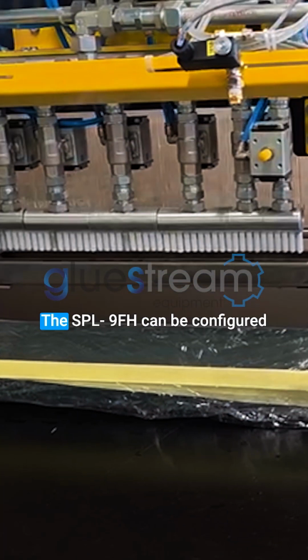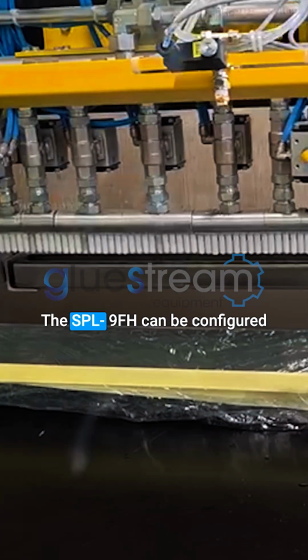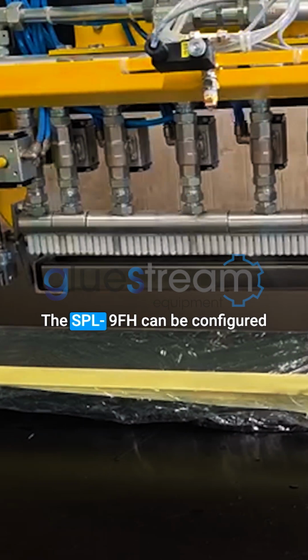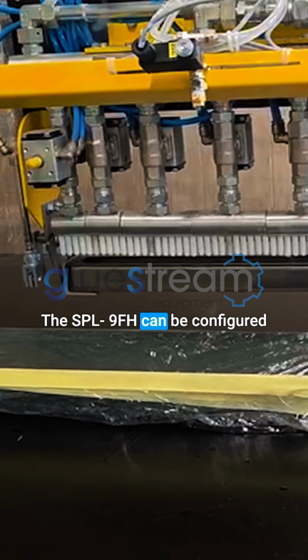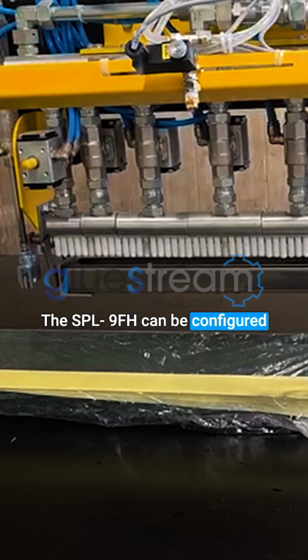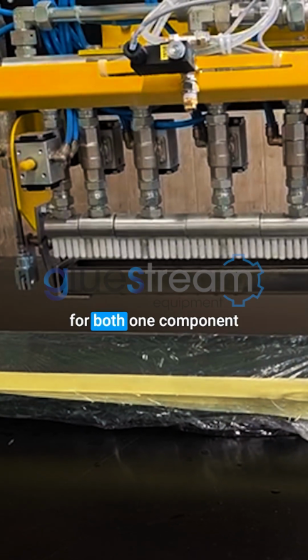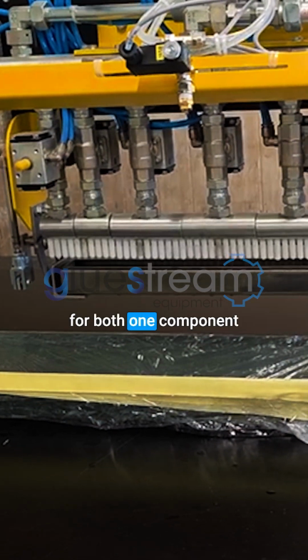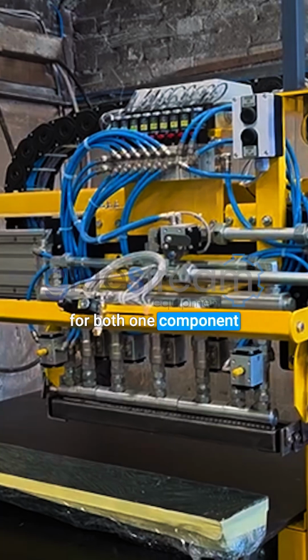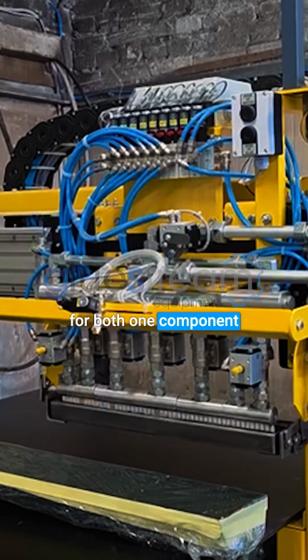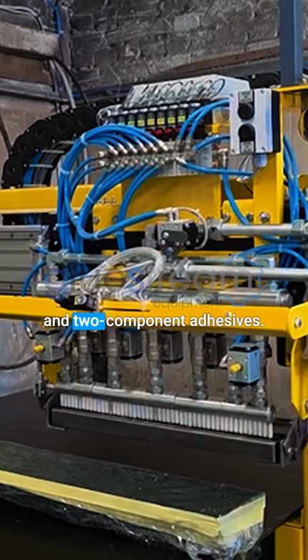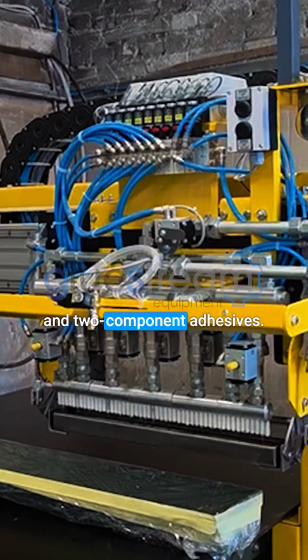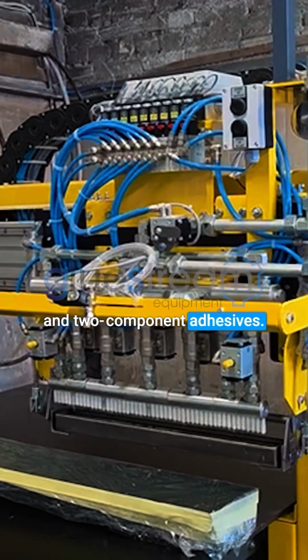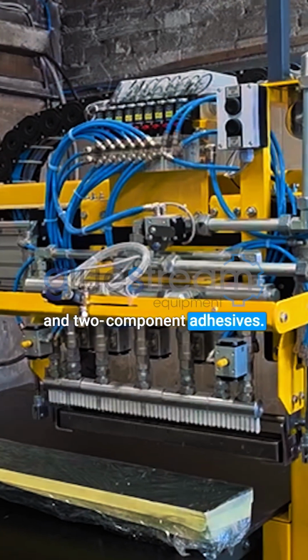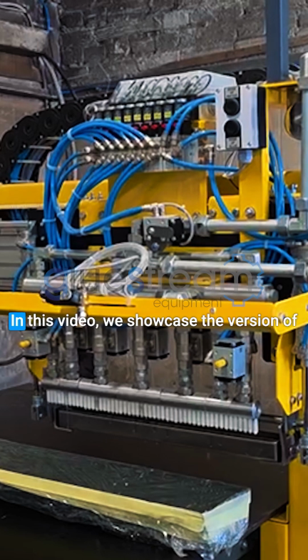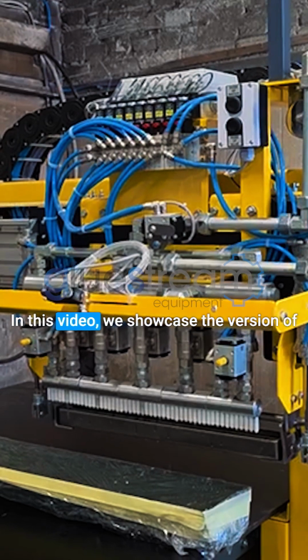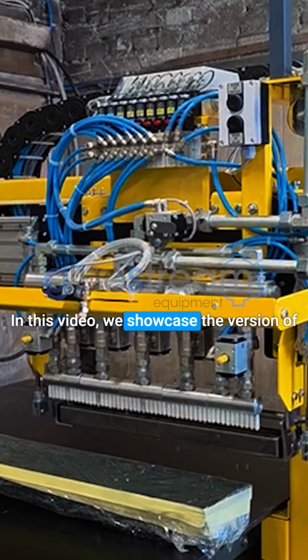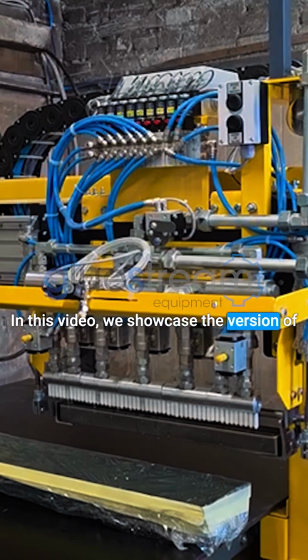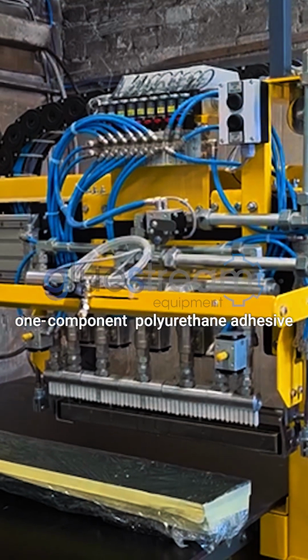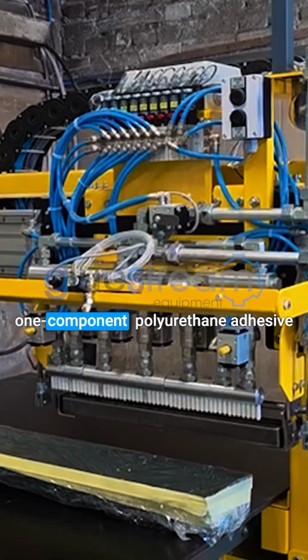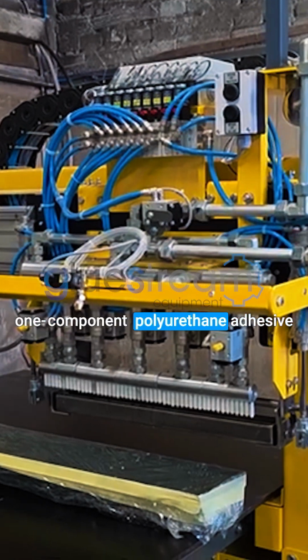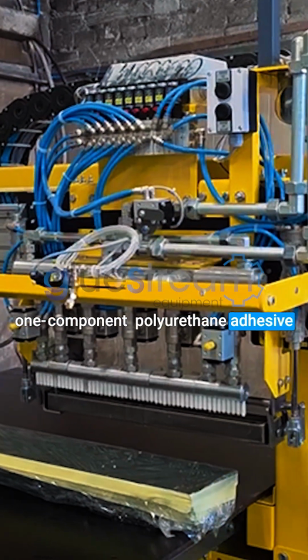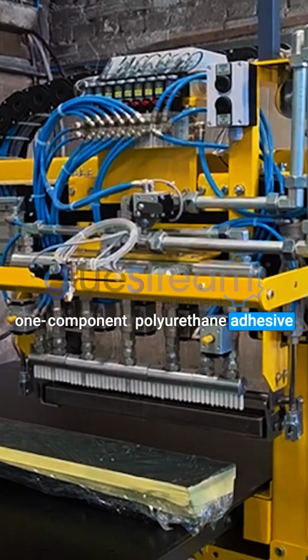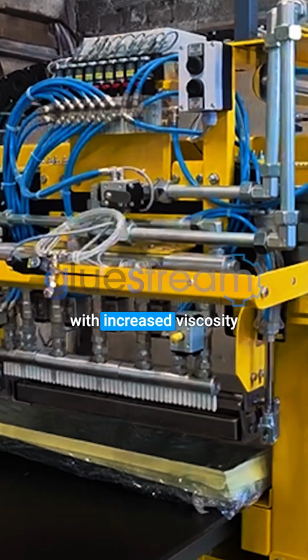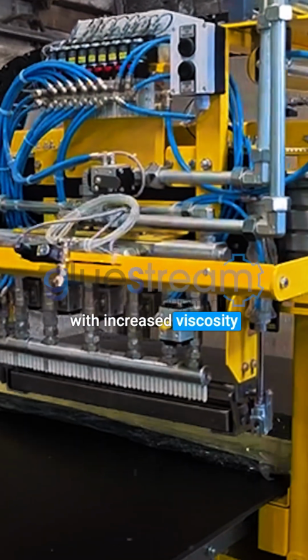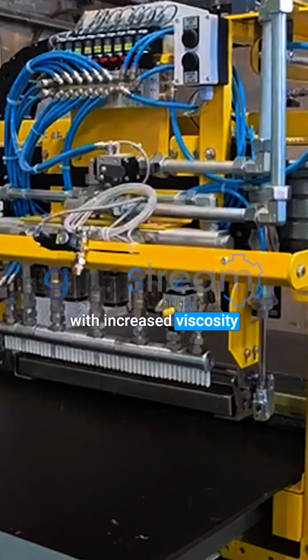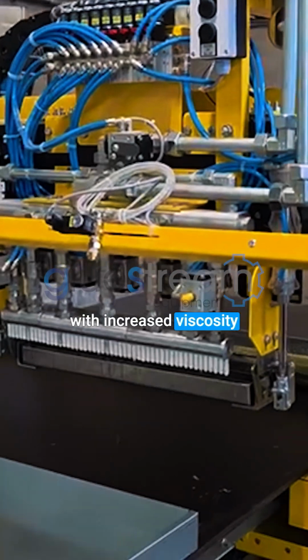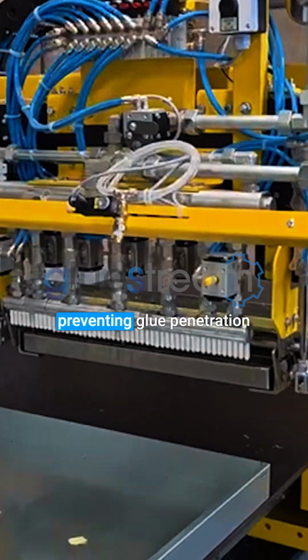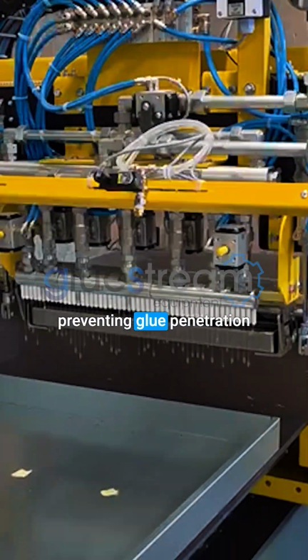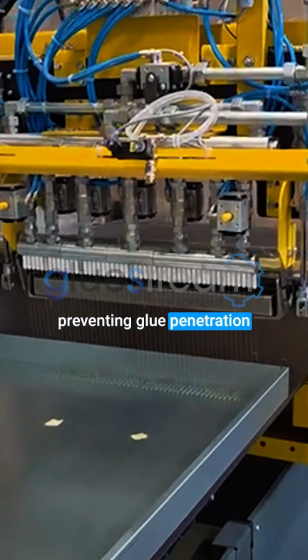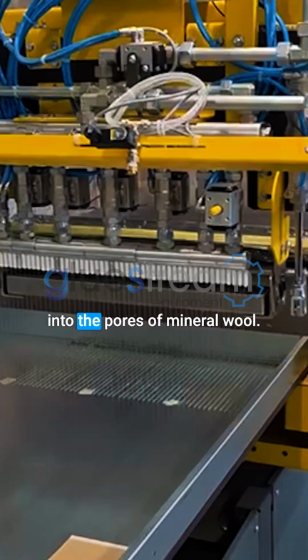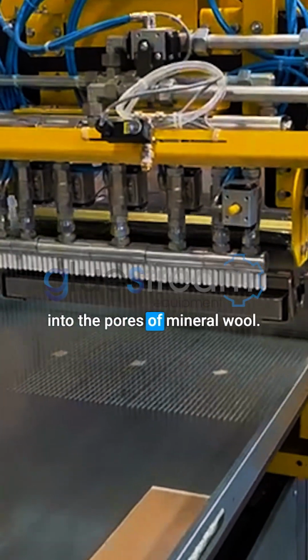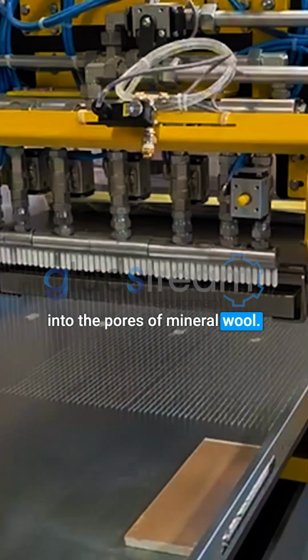The SPL9FH can be configured for both one-component and two-component adhesives. In this video, we showcase the version of one-component polyurethane adhesive with increased viscosity, preventing glue penetration into the pores of mineral wool.